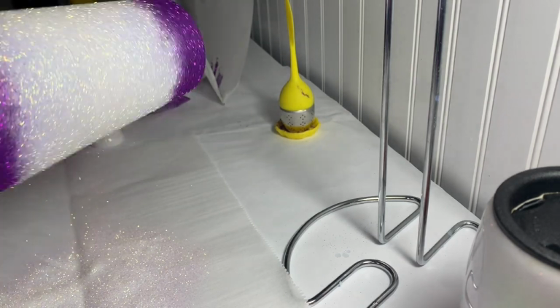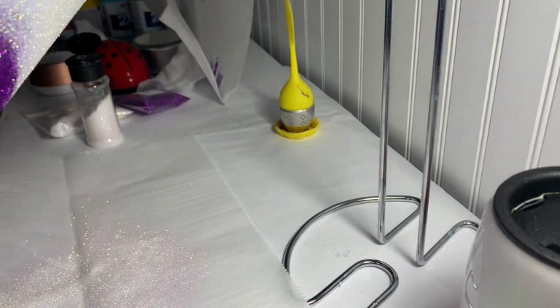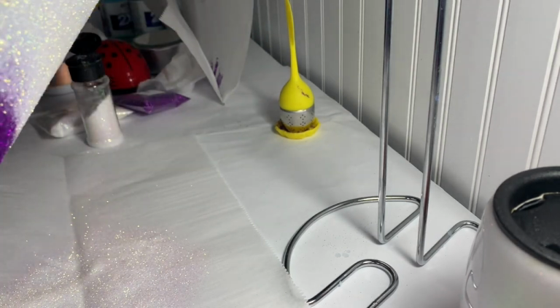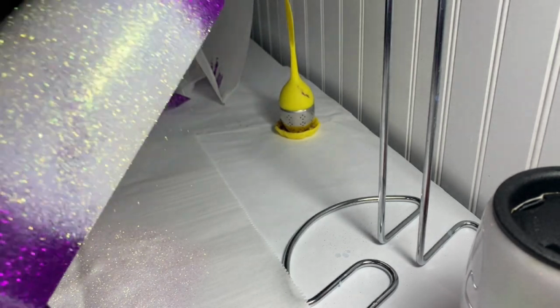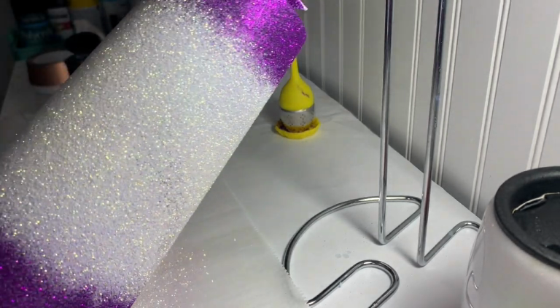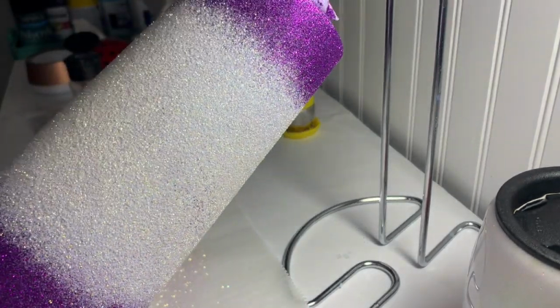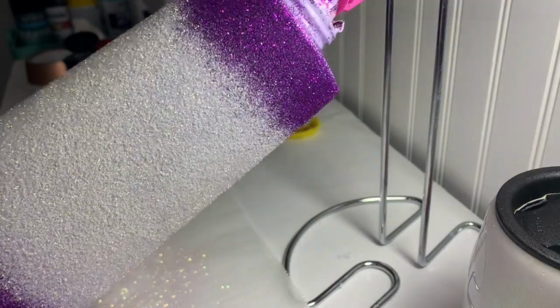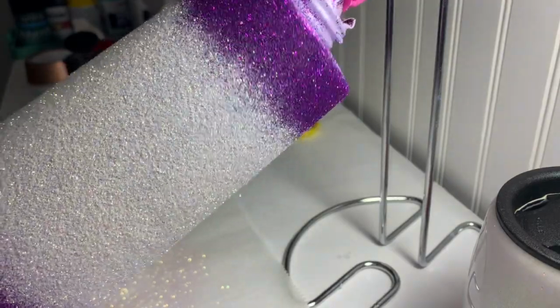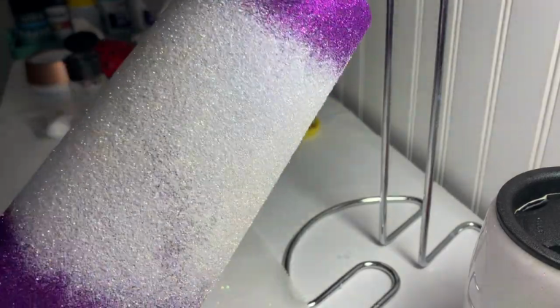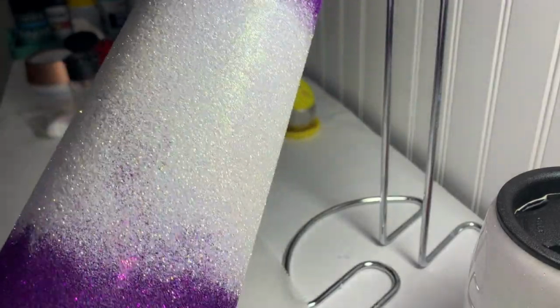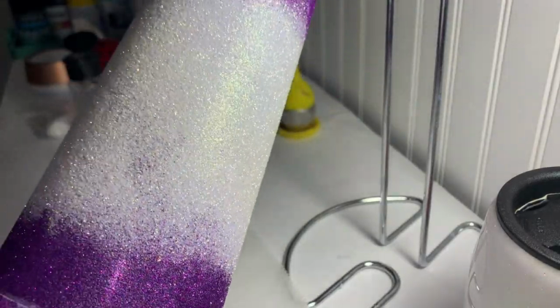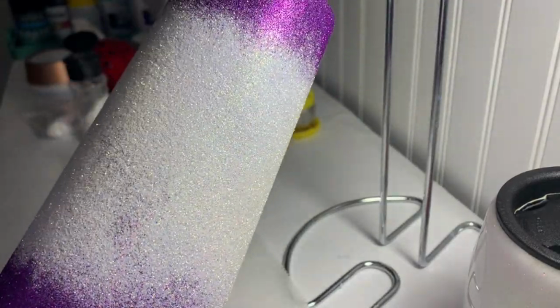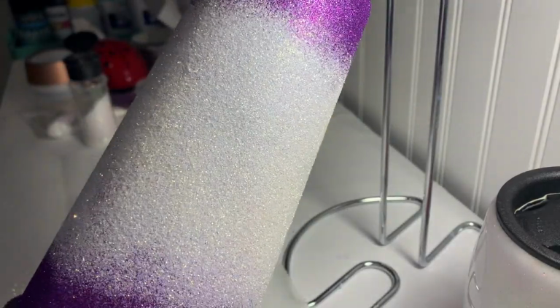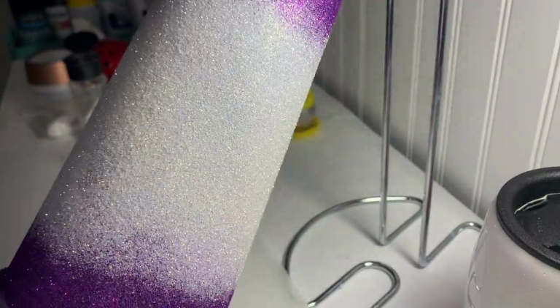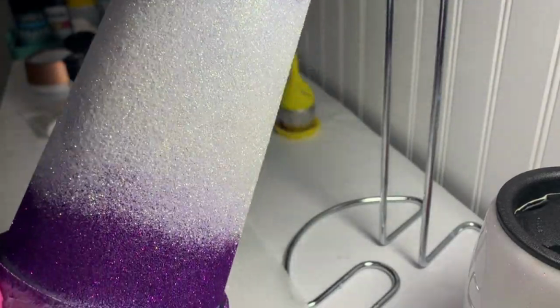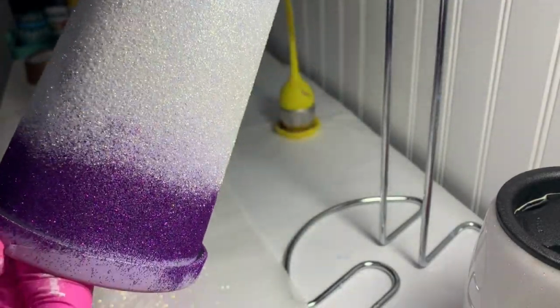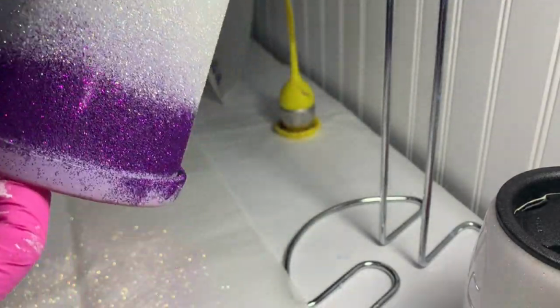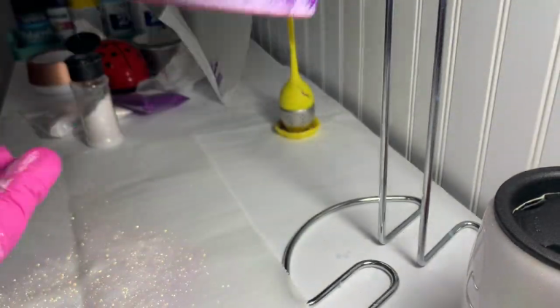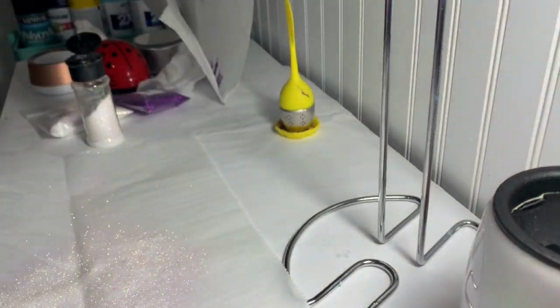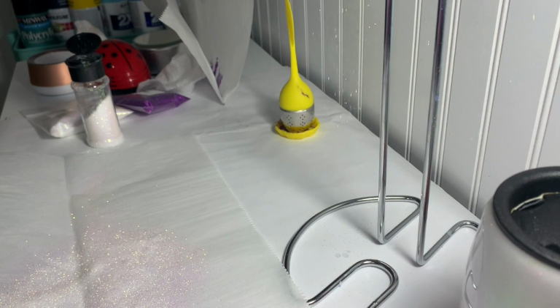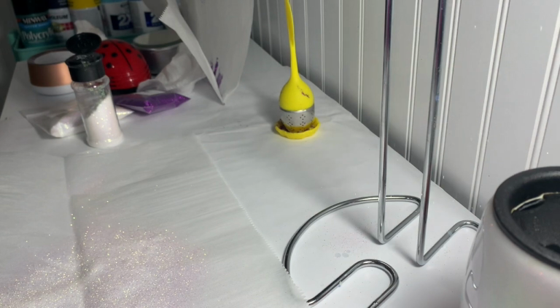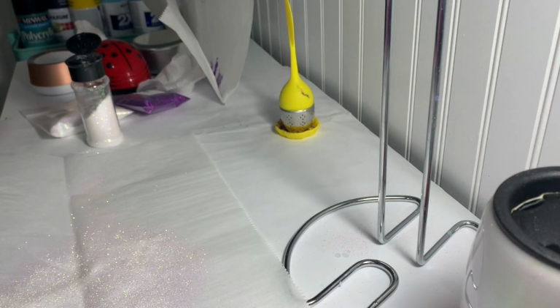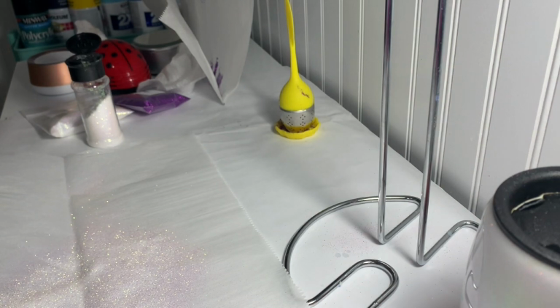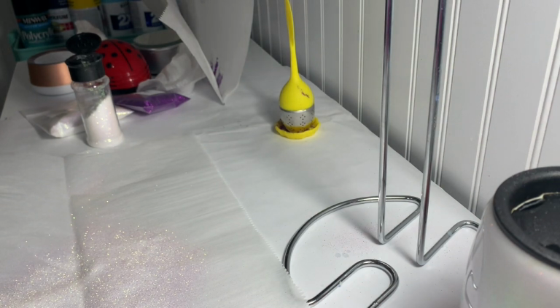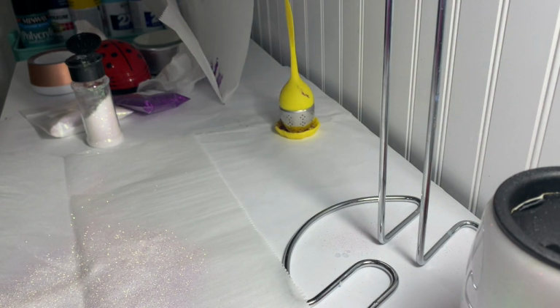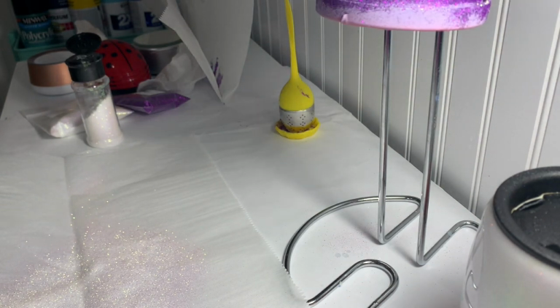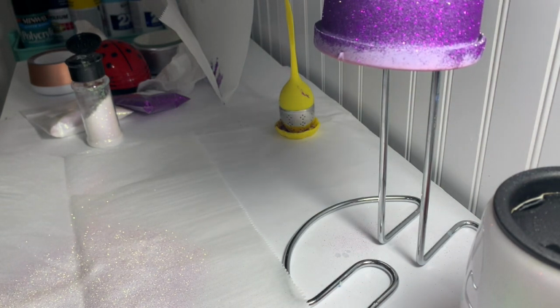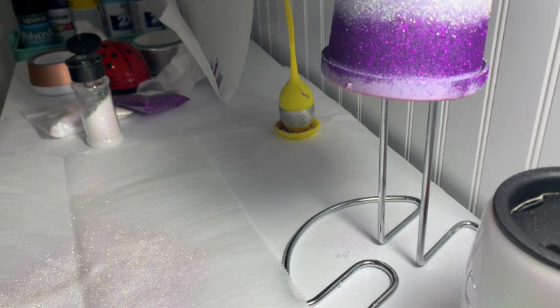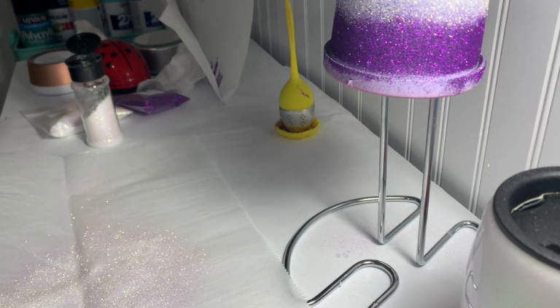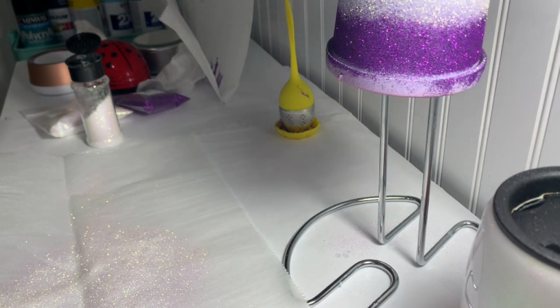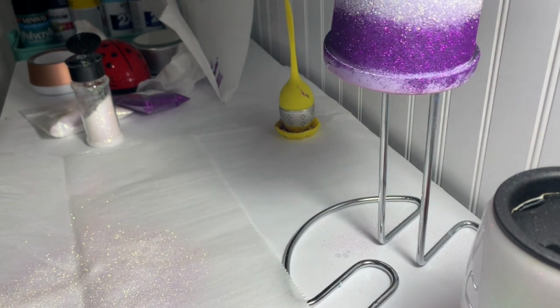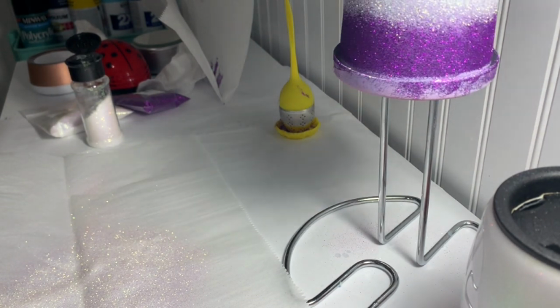Okay, so that's done. Let that sit for a few hours and I'll turn the epoxy, and then we'll do the next step.